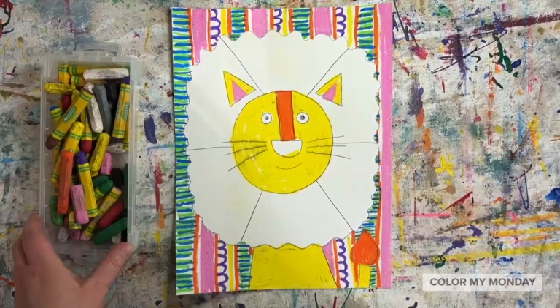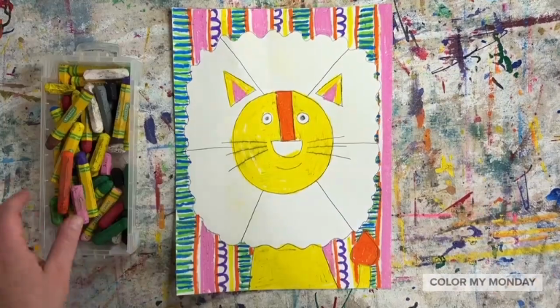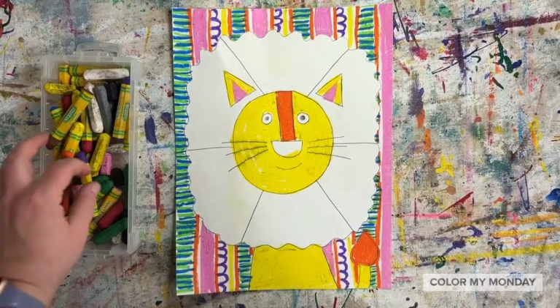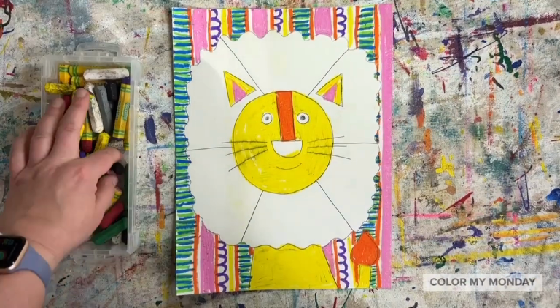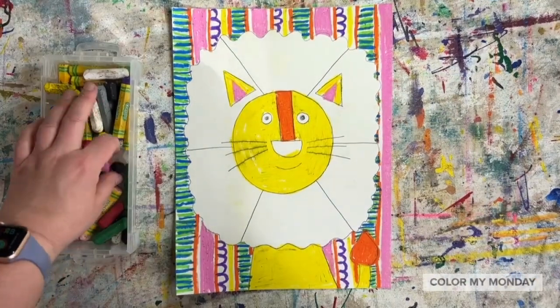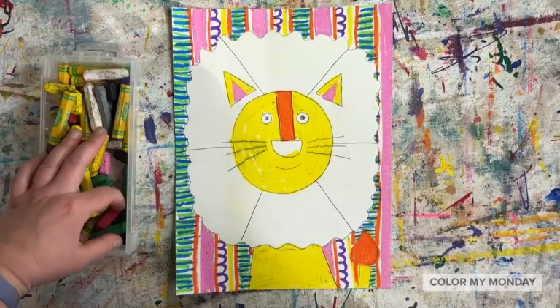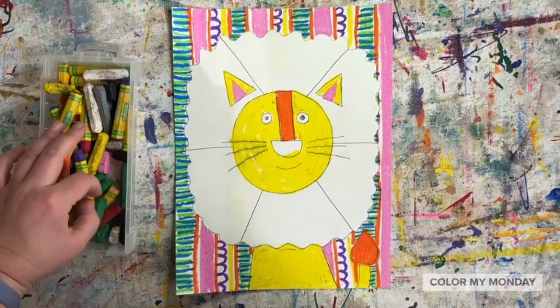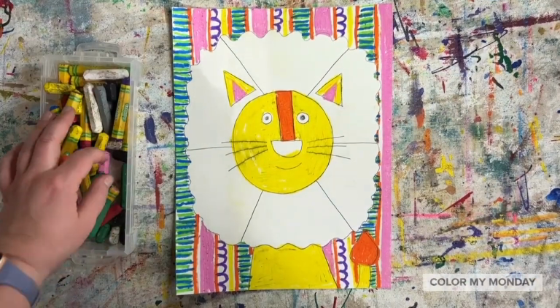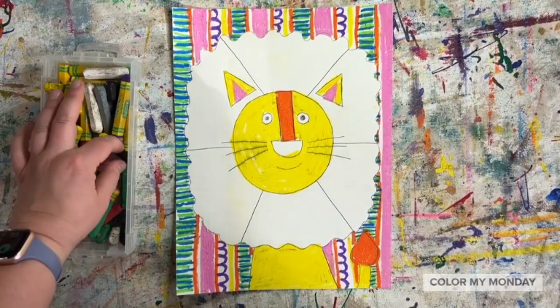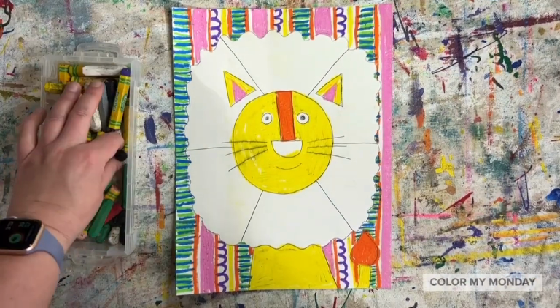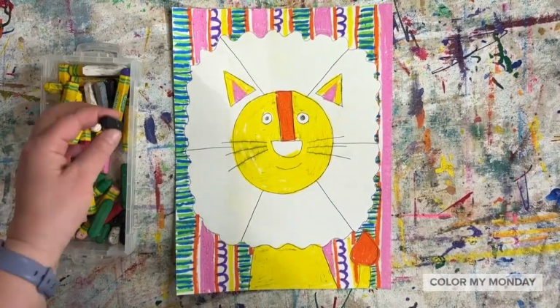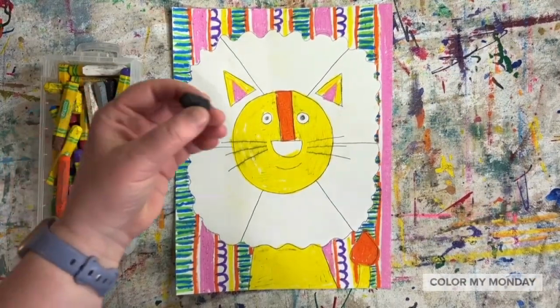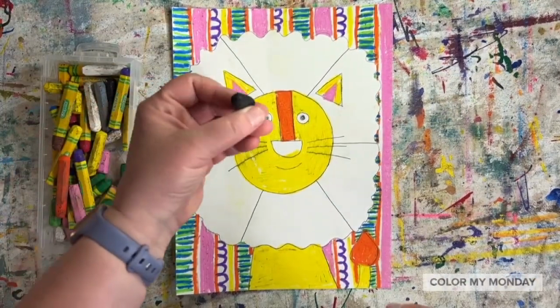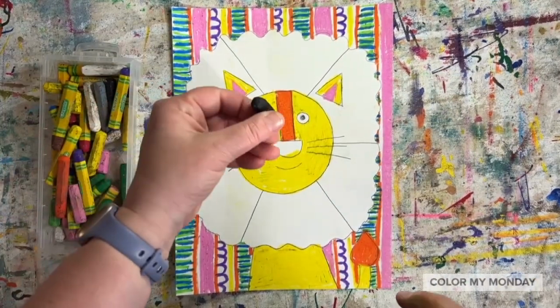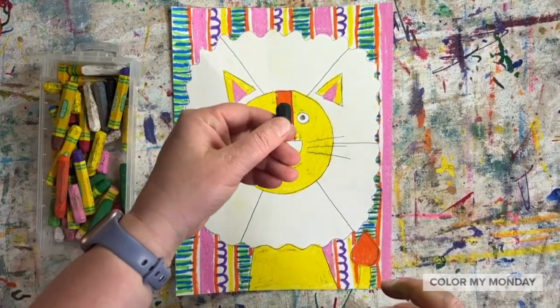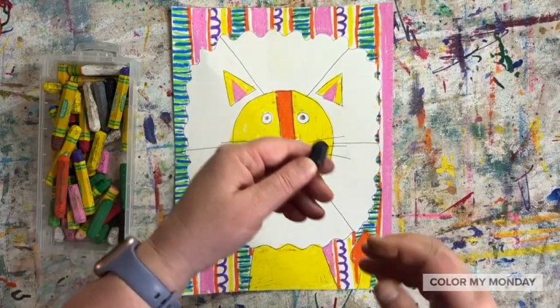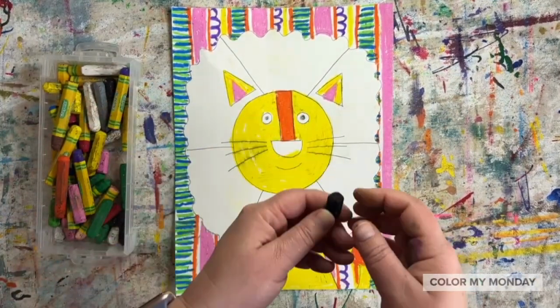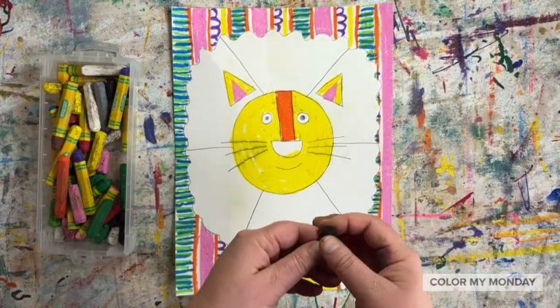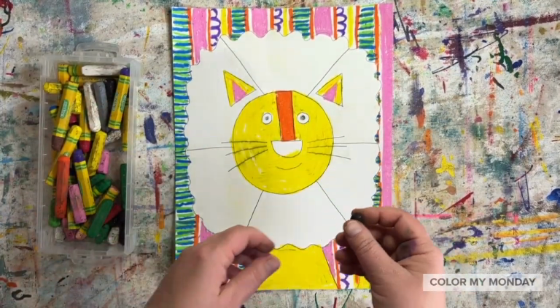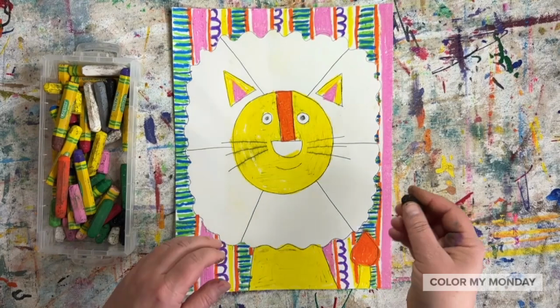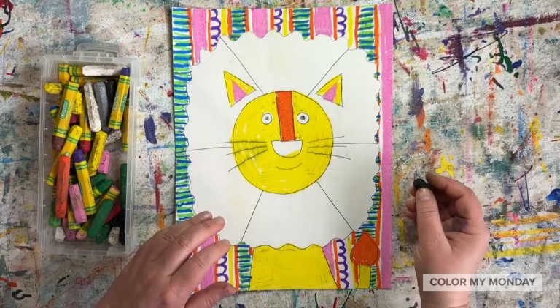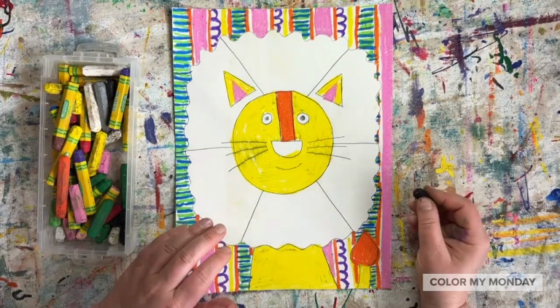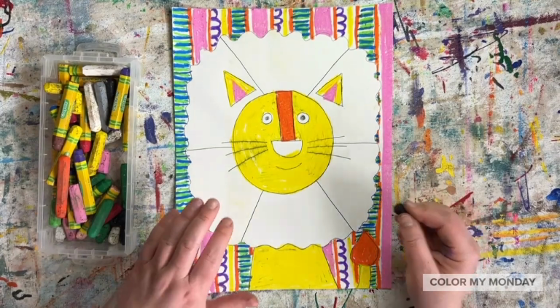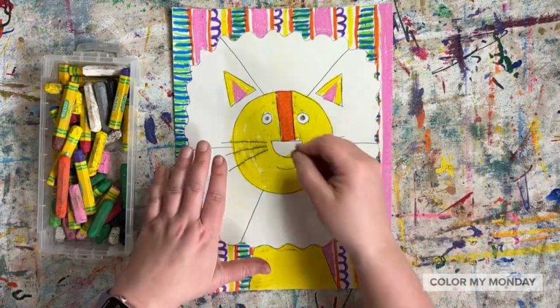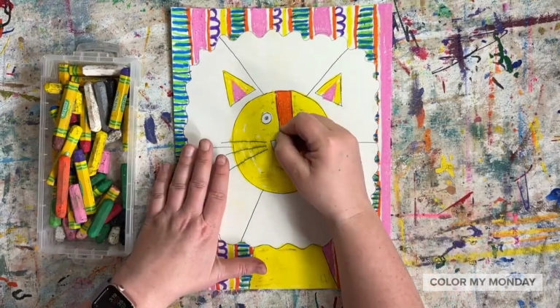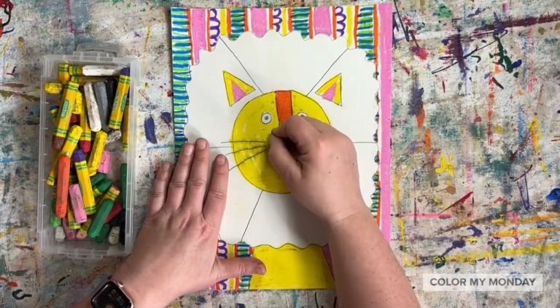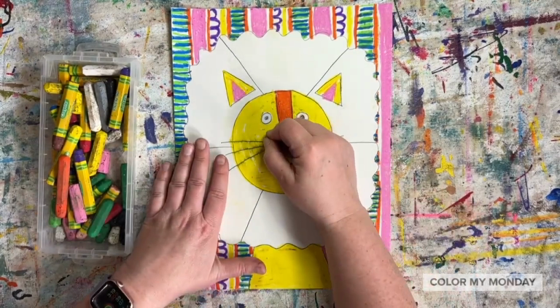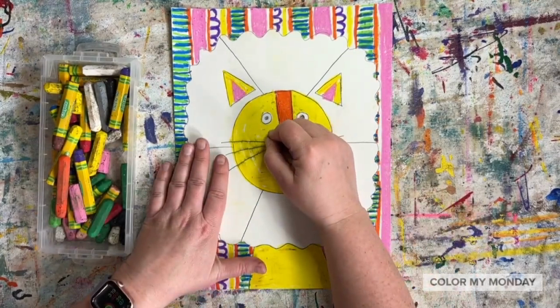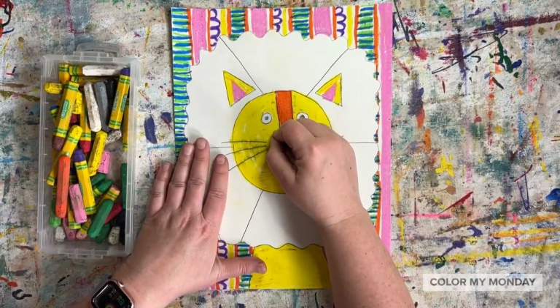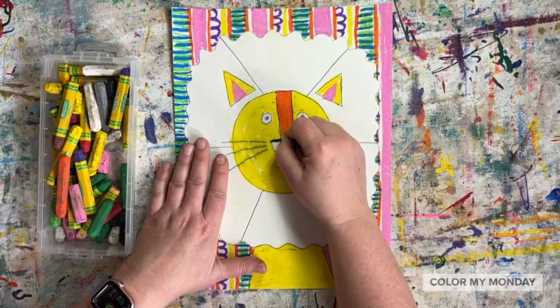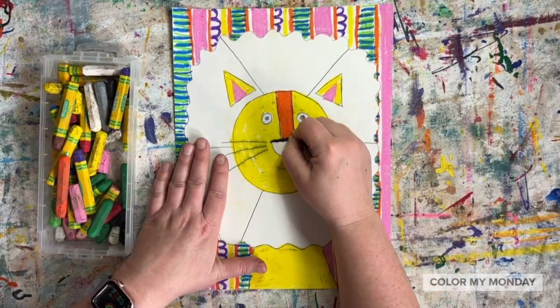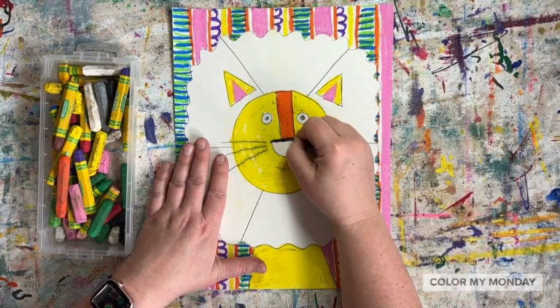Now that you've colored your lion in the background, find a black pastel, color in the nose and trace all of your pencil lines.